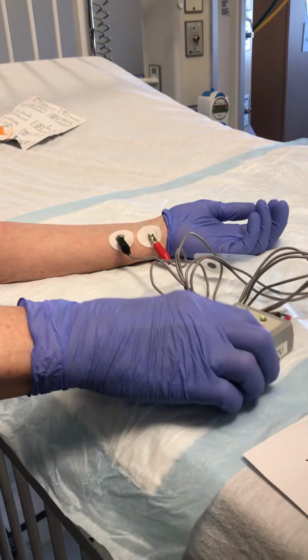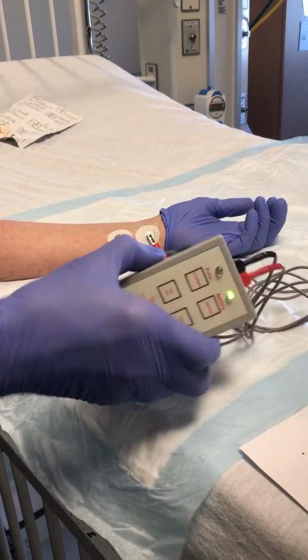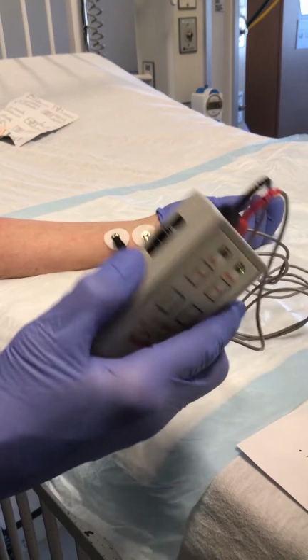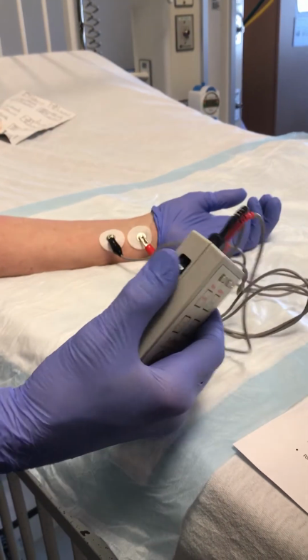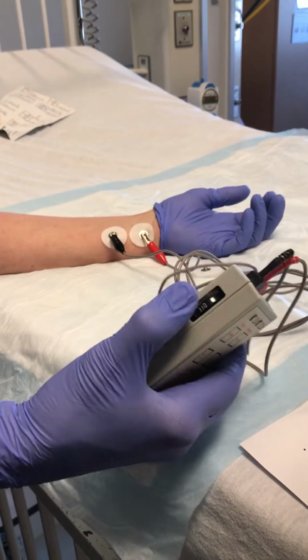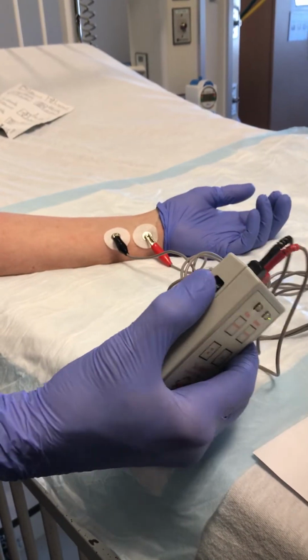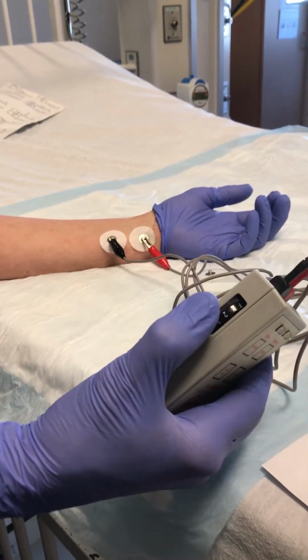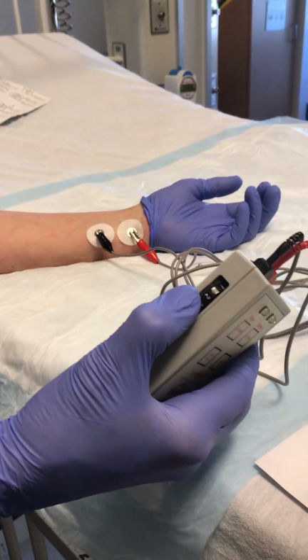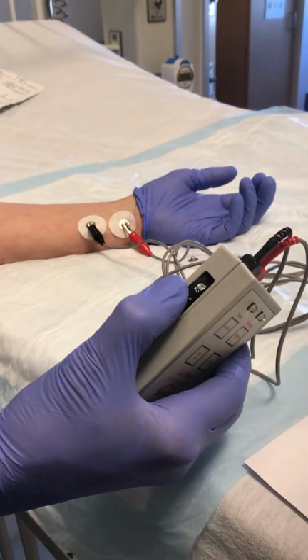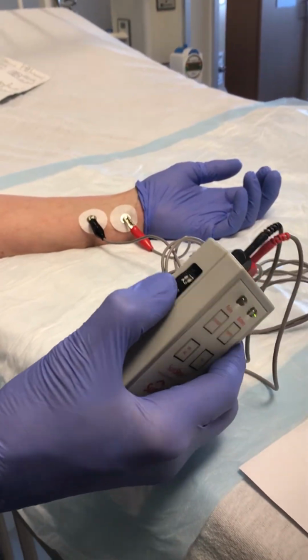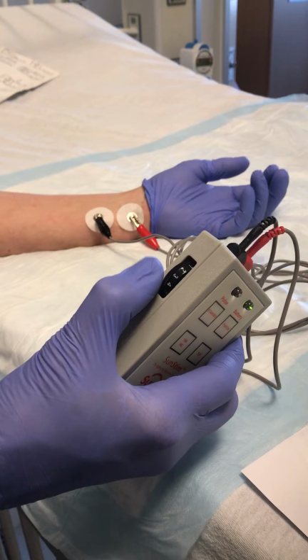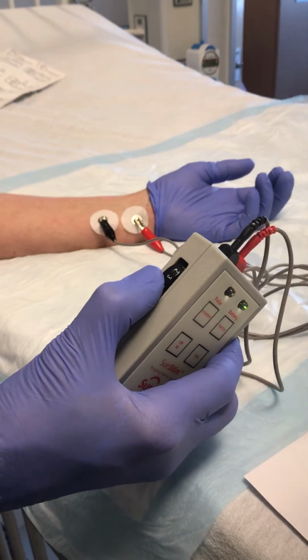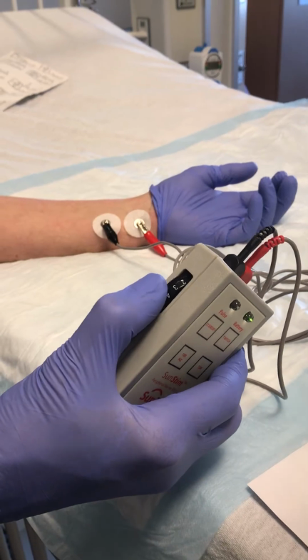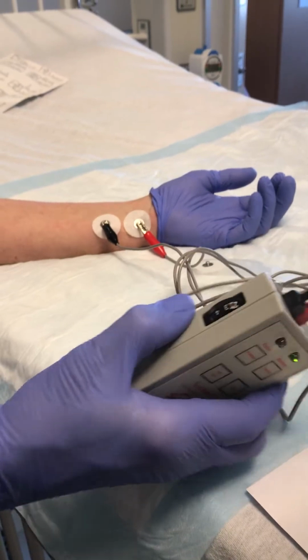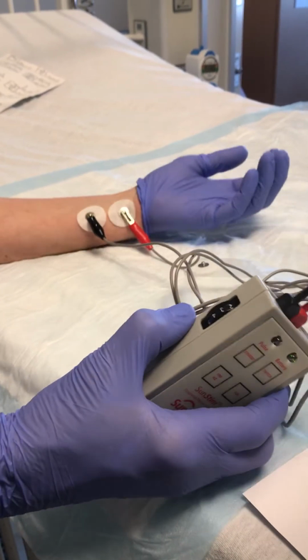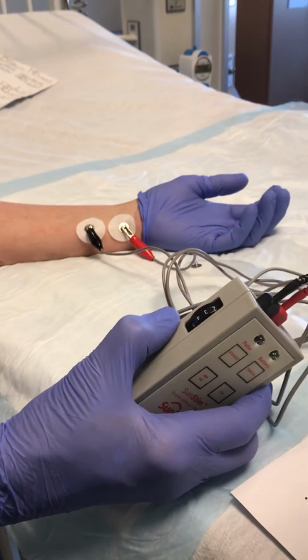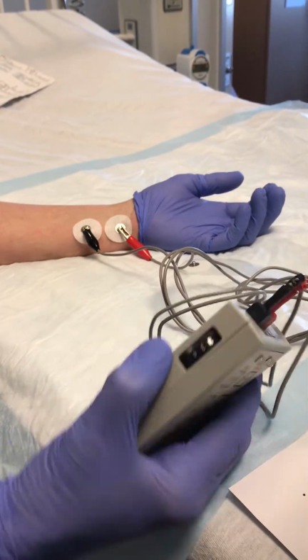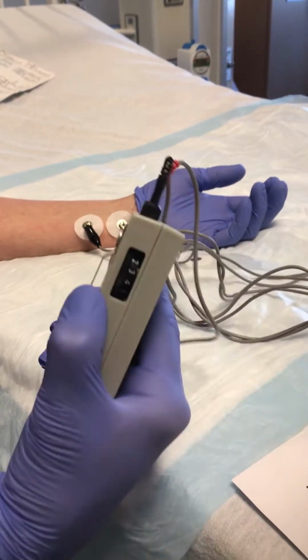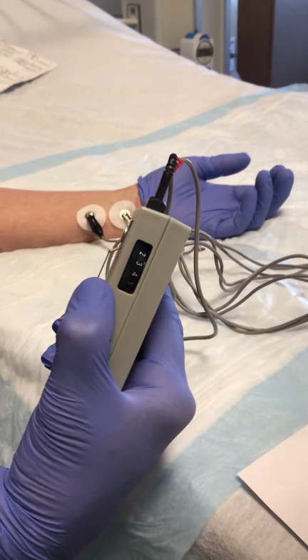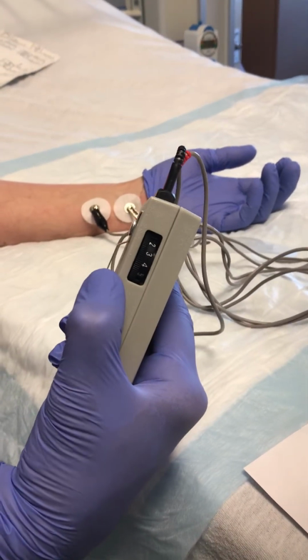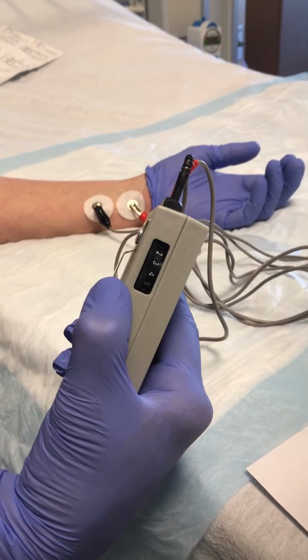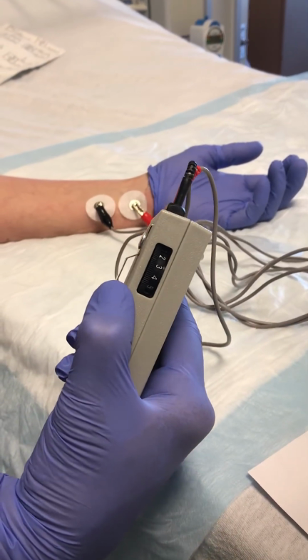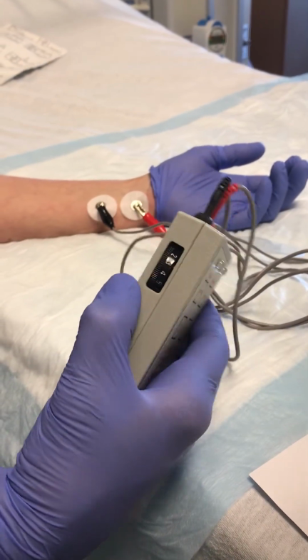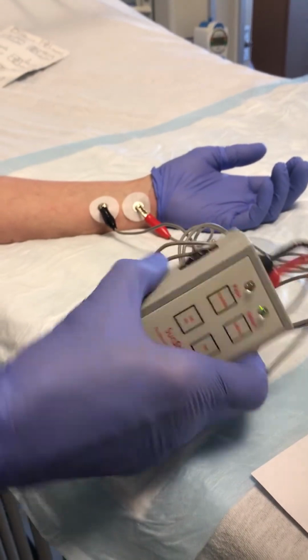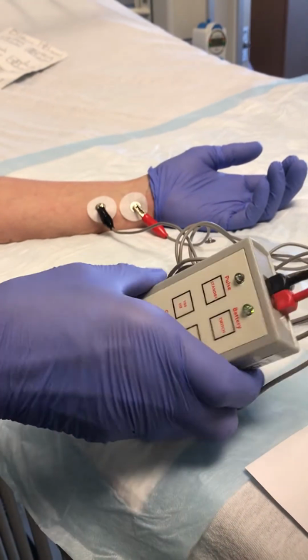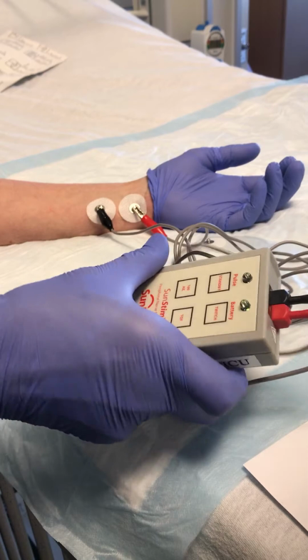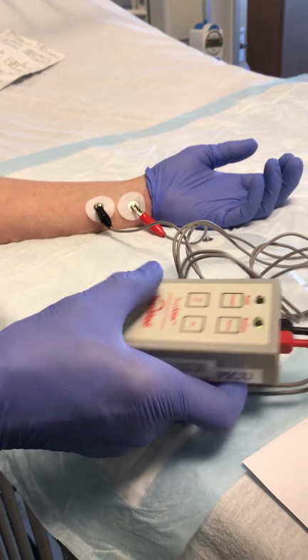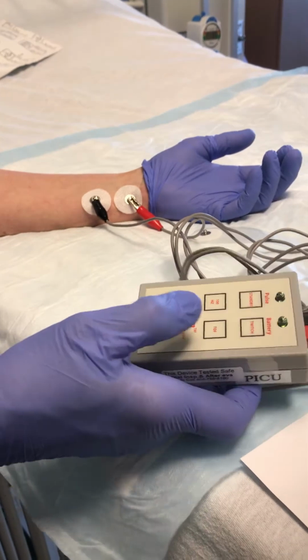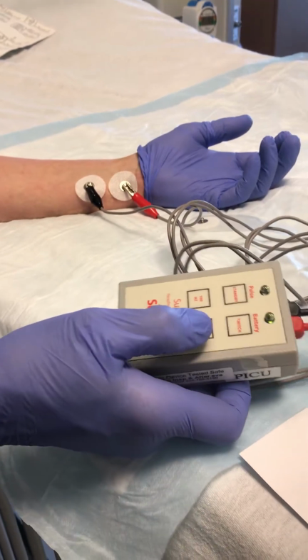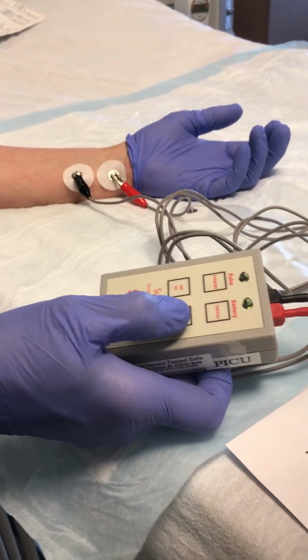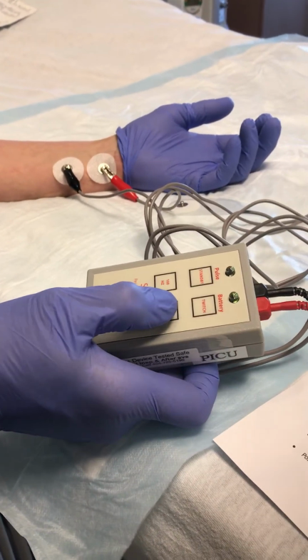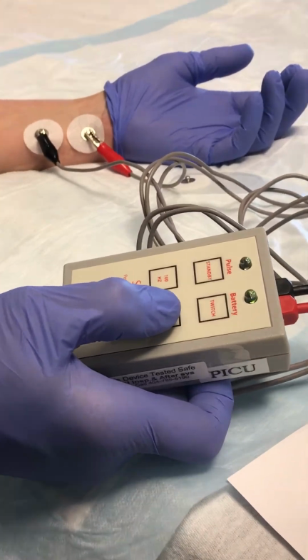Turn the stimulator on. Start at a low setting — three is low — and try to elicit the train of four.